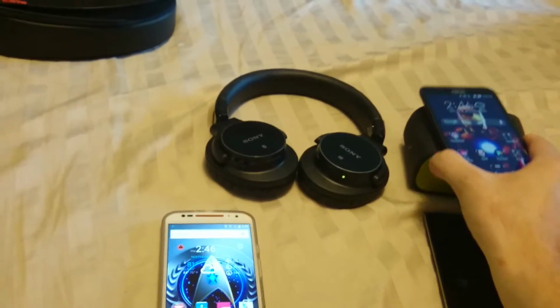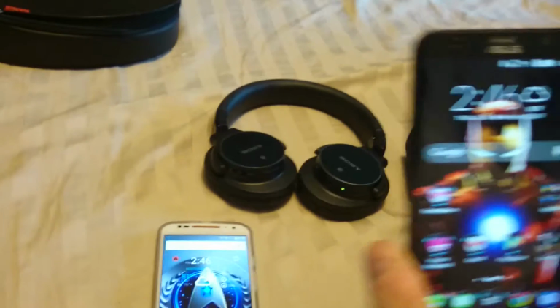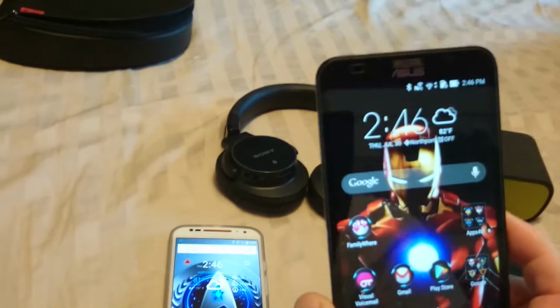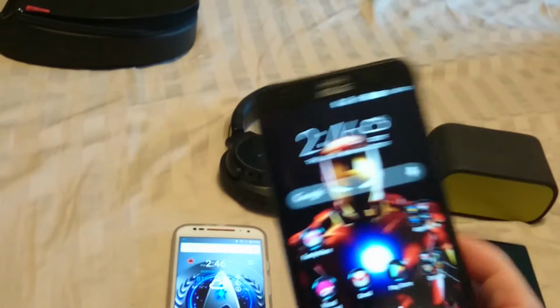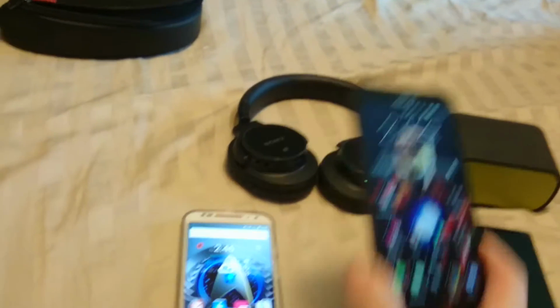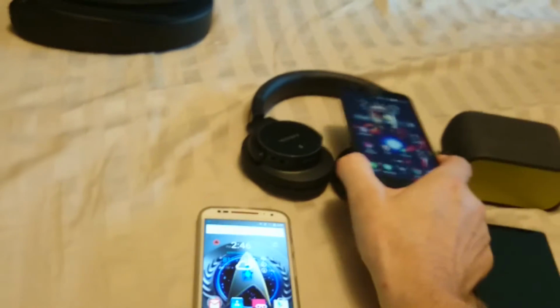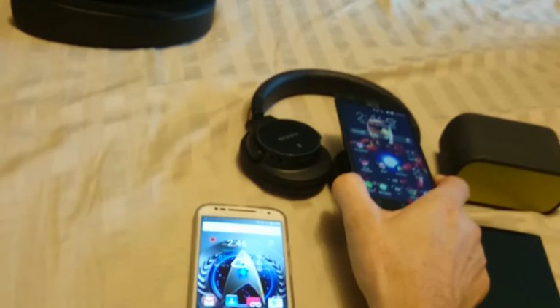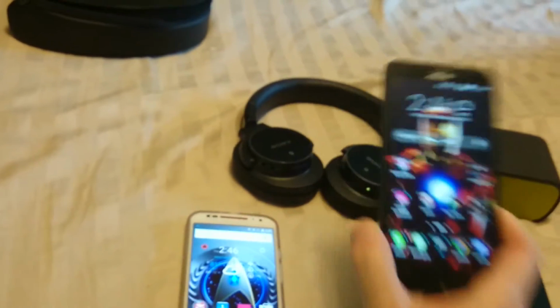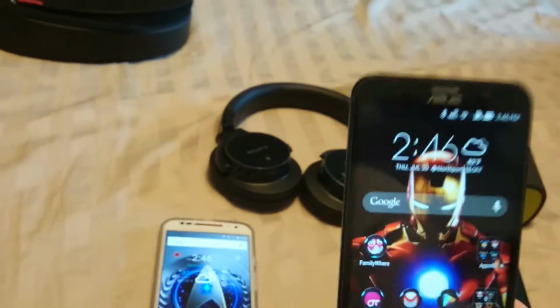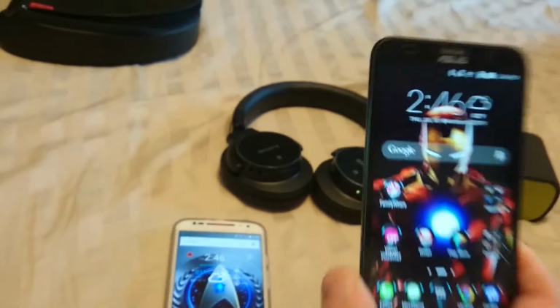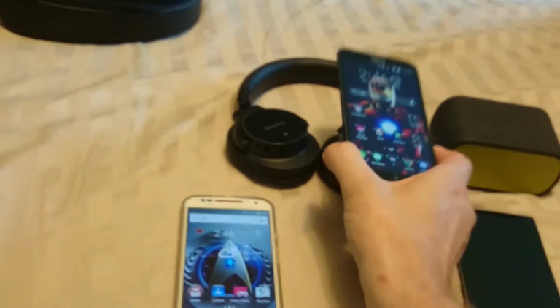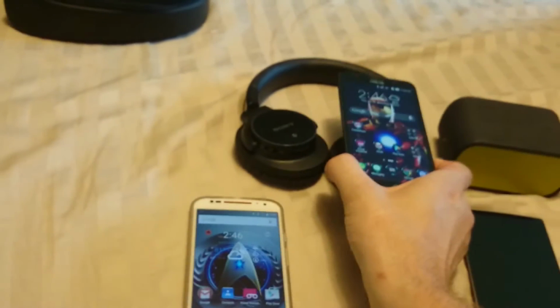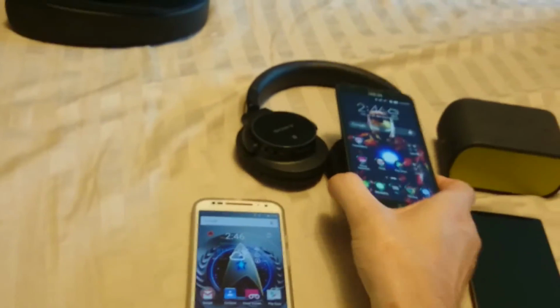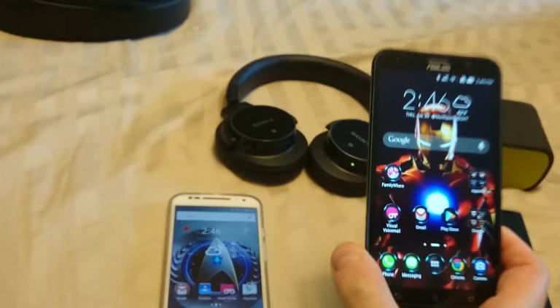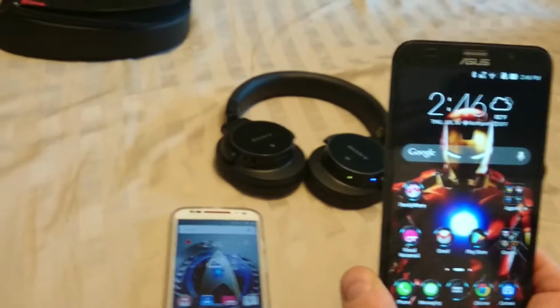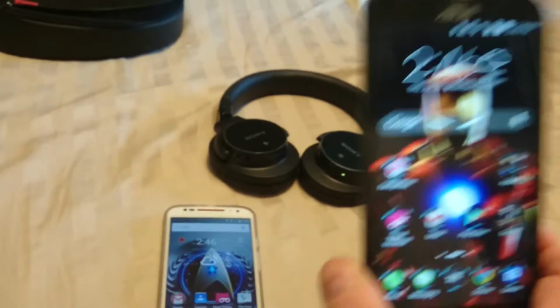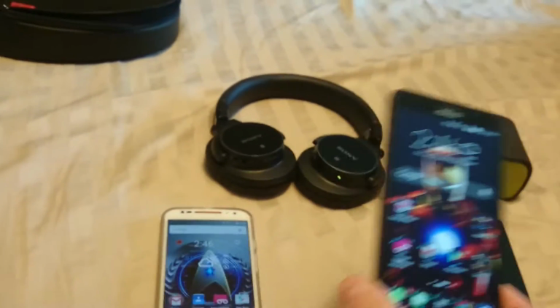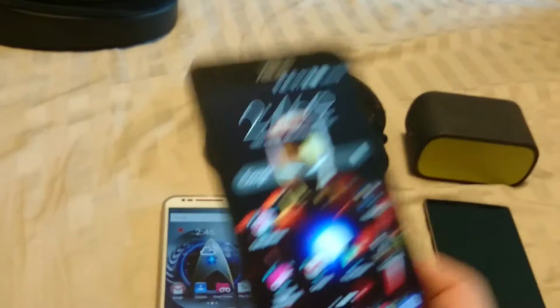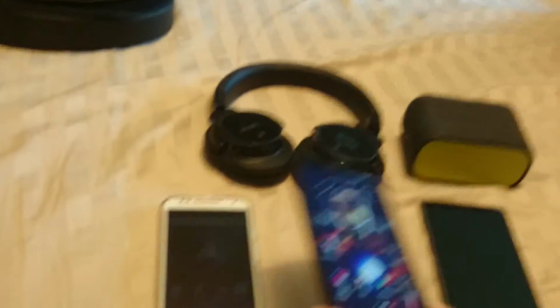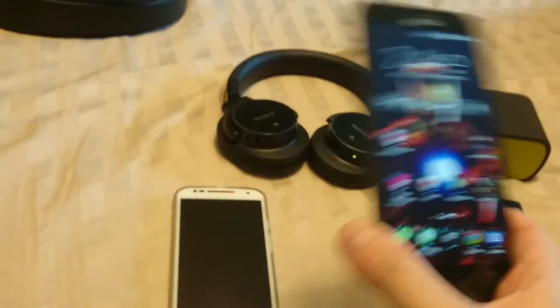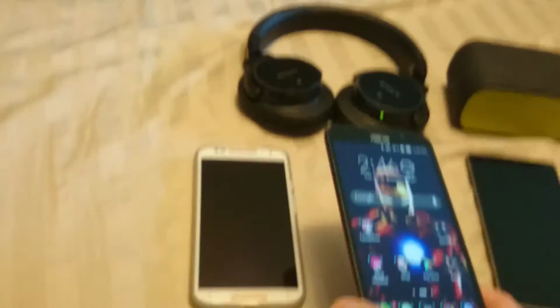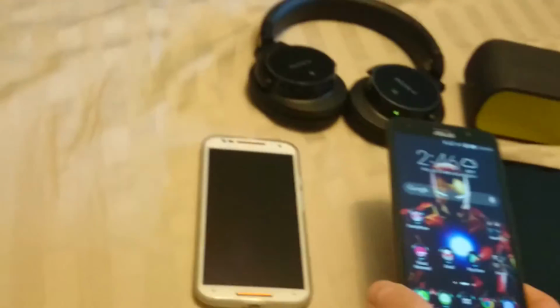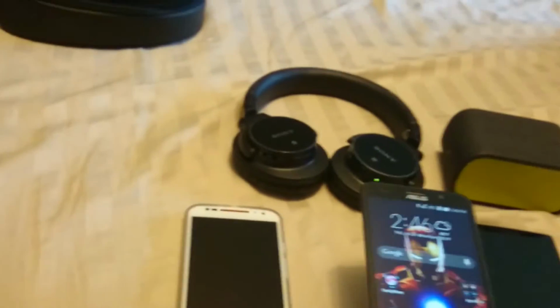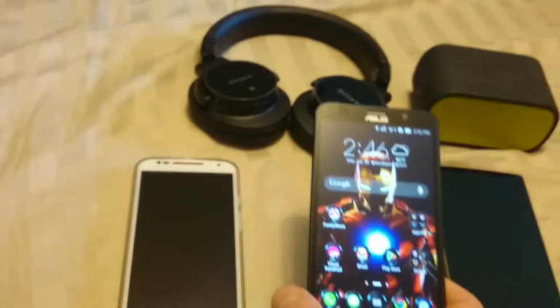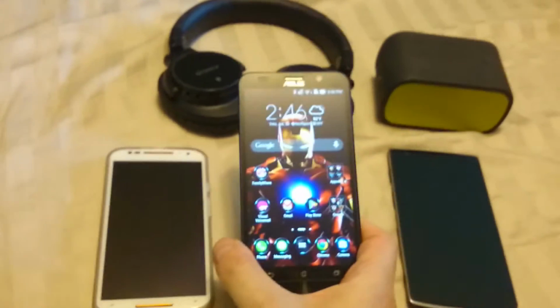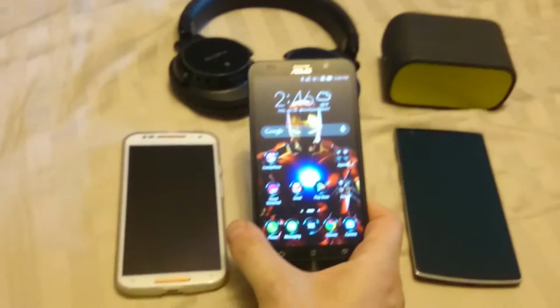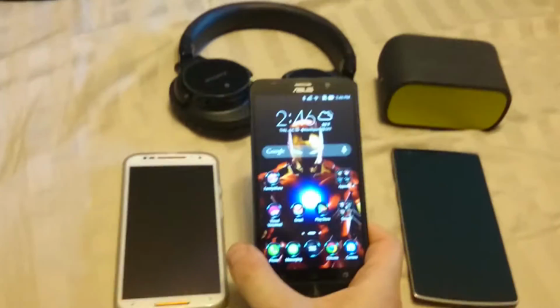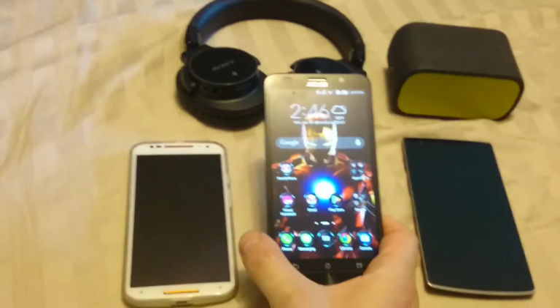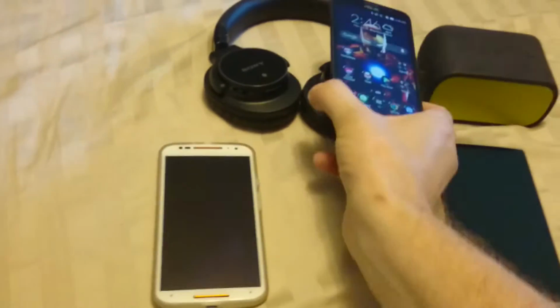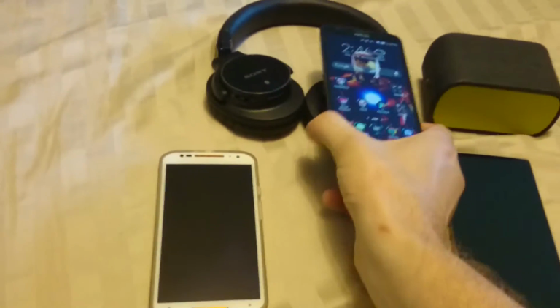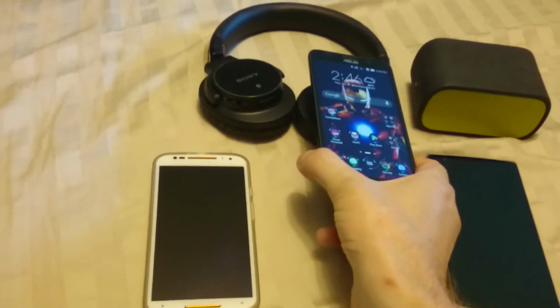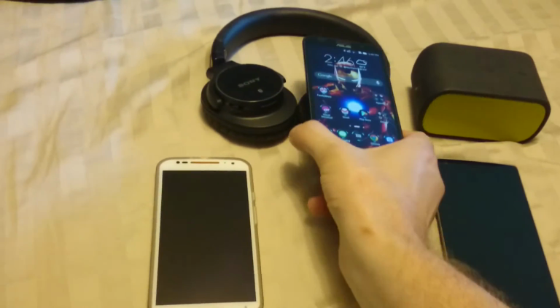Nothing will give me a prompt to pair, no matter what I do. I've tried everything I can think of — NFC is on, Wi-Fi is on, everything's on. So I'm just curious if anybody out there has the answer to why I cannot pair anything to this Asus Zenfone.